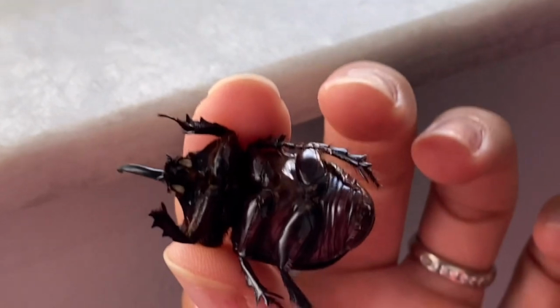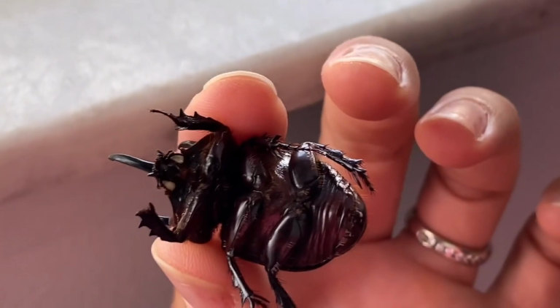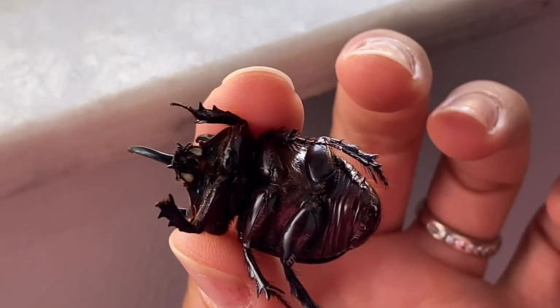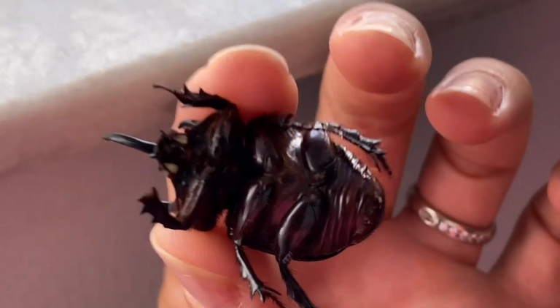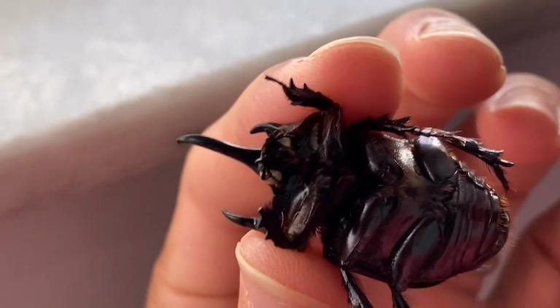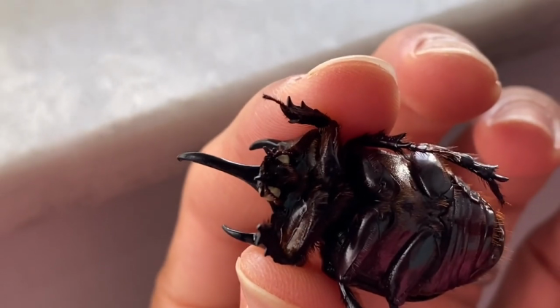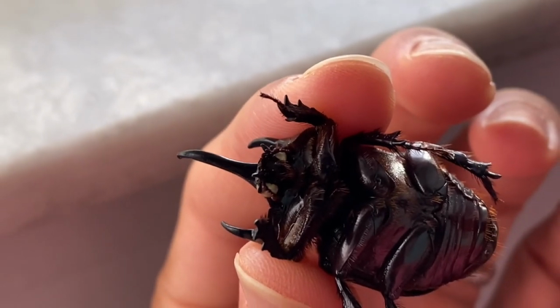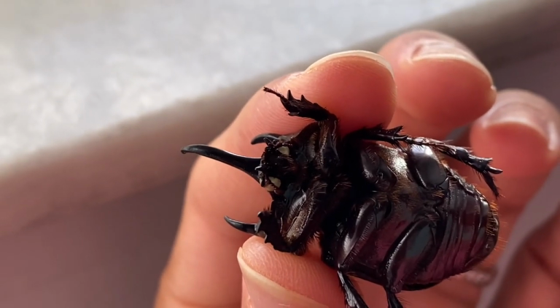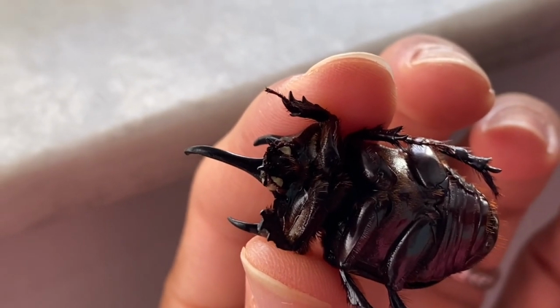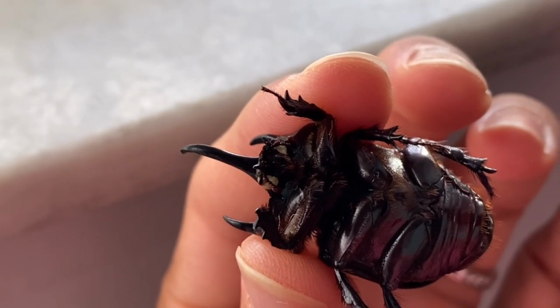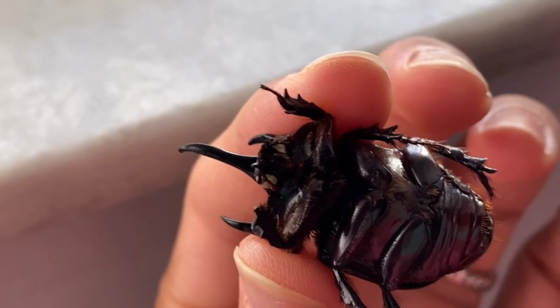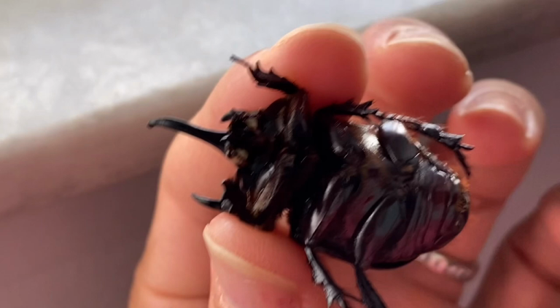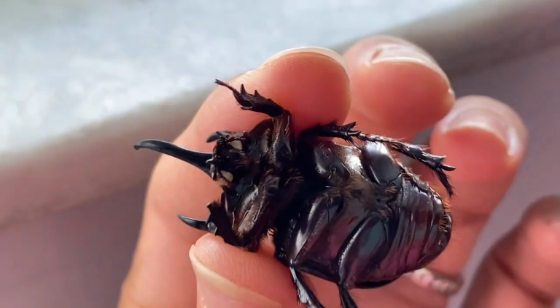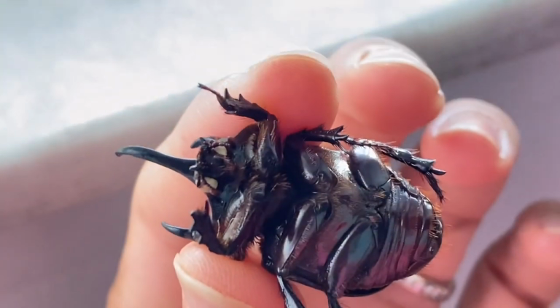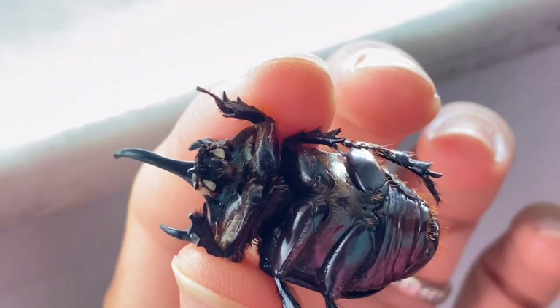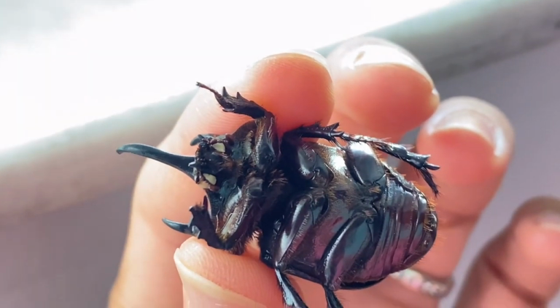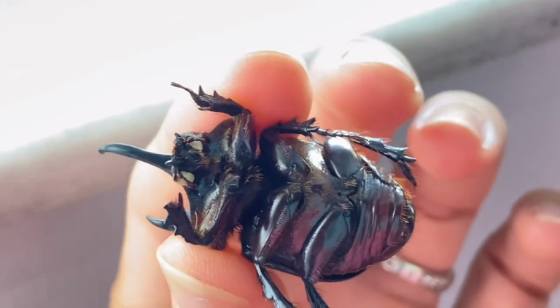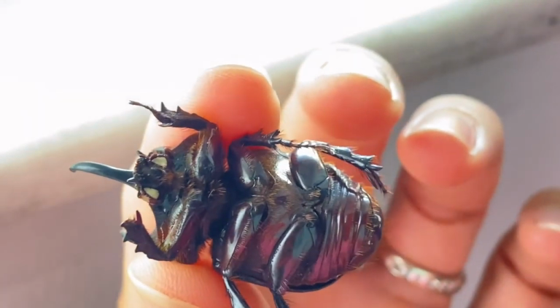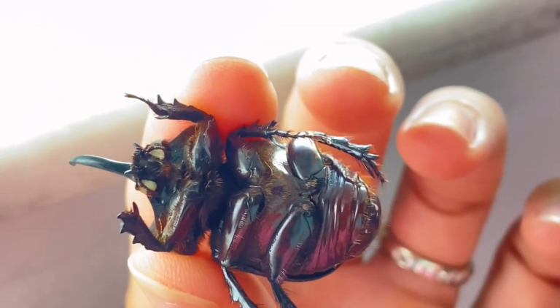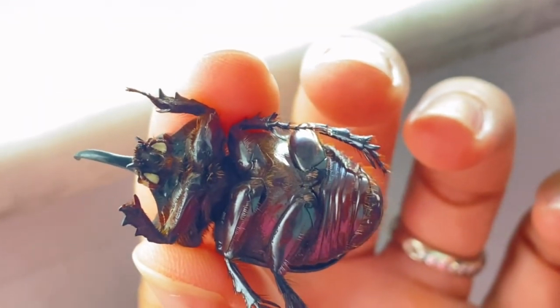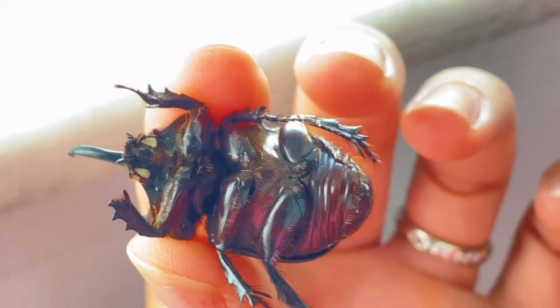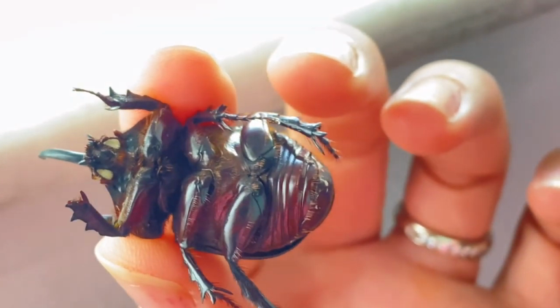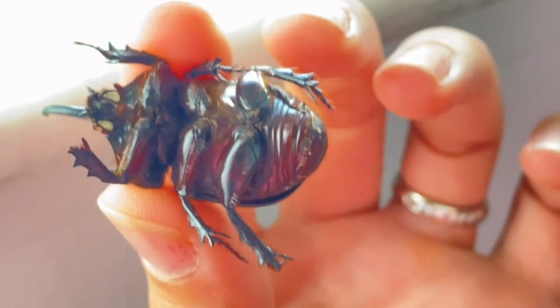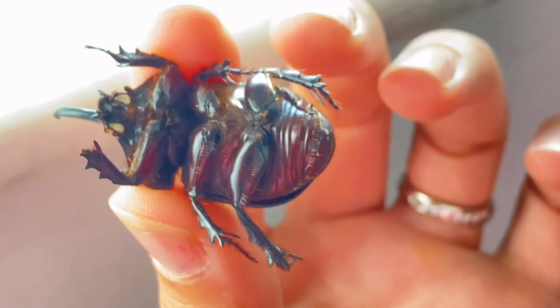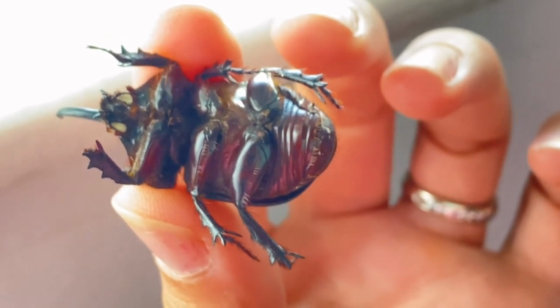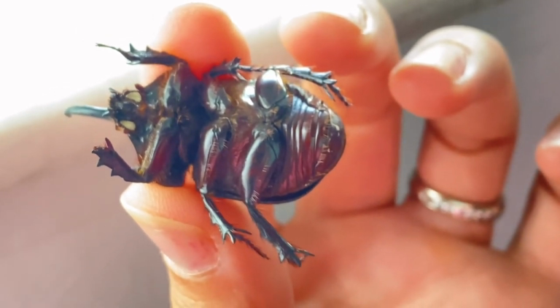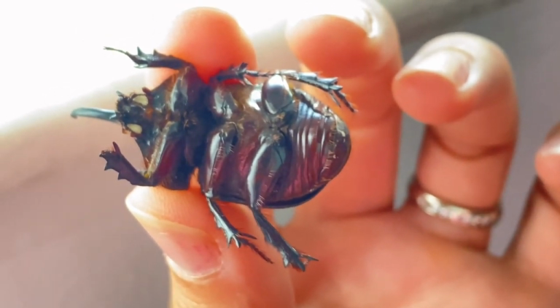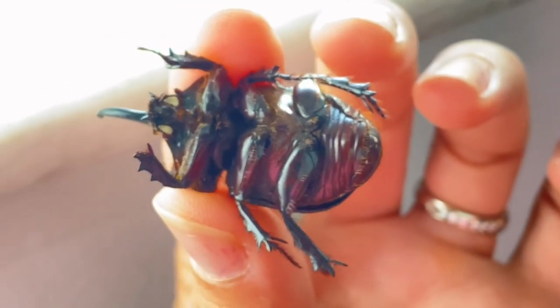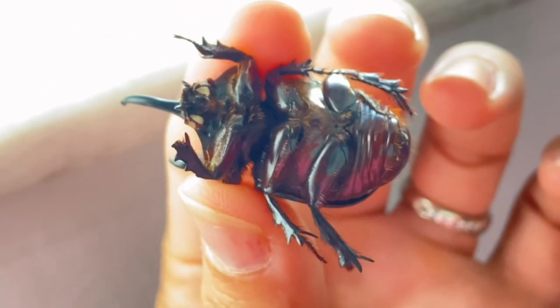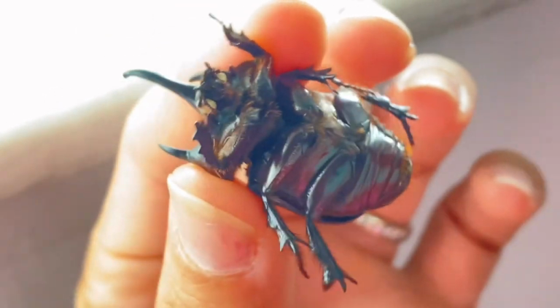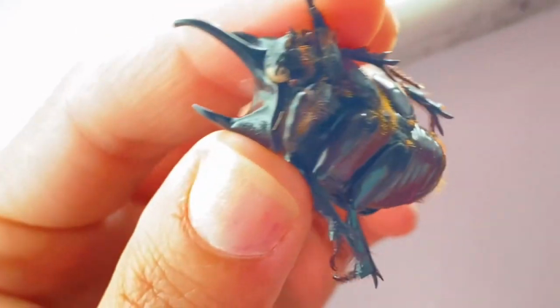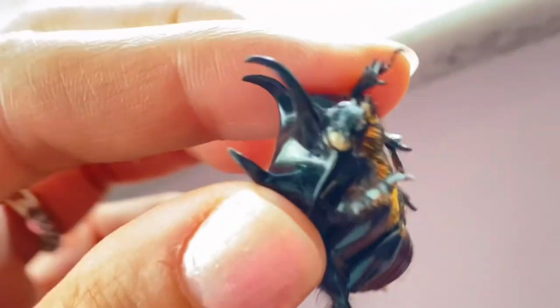It is harmless, but when they feel threatened or disturbed, they can make a hissing-like sound by rubbing their abdomen and the wing cover together — that's the noise they can give away.